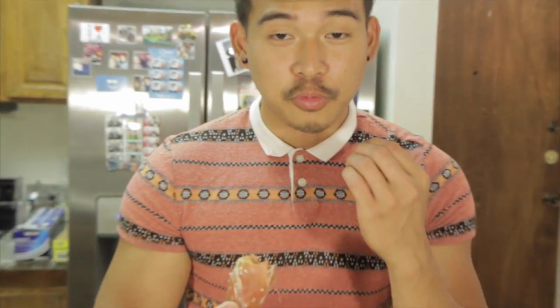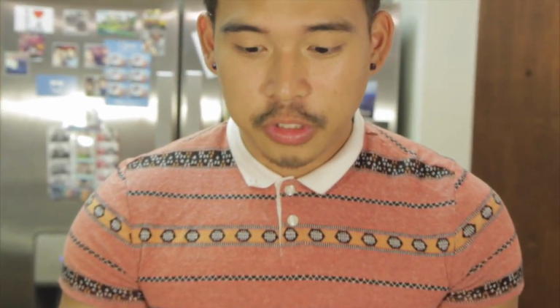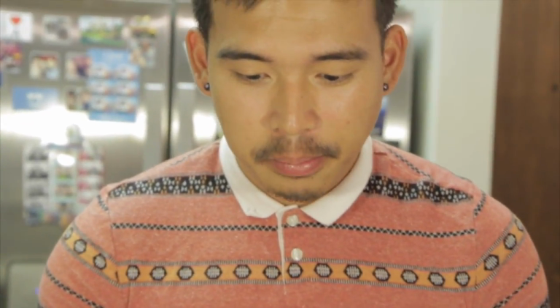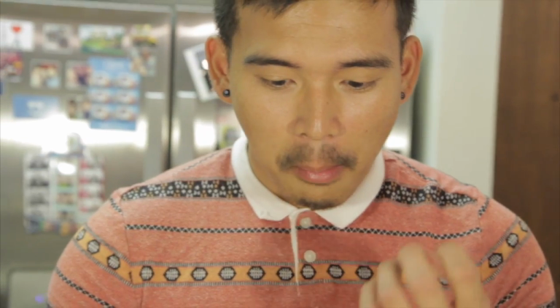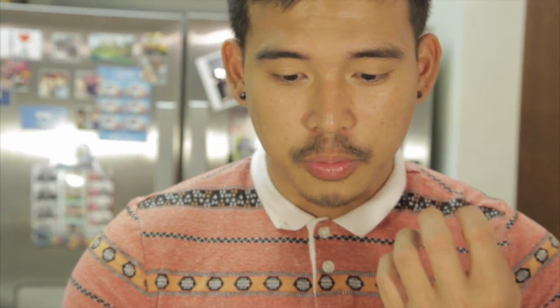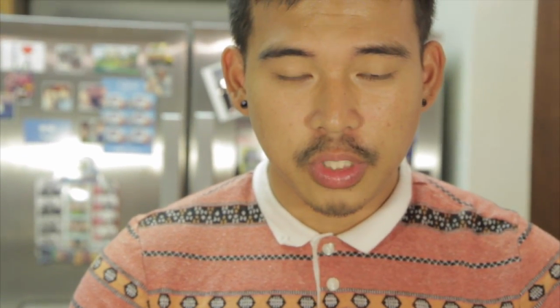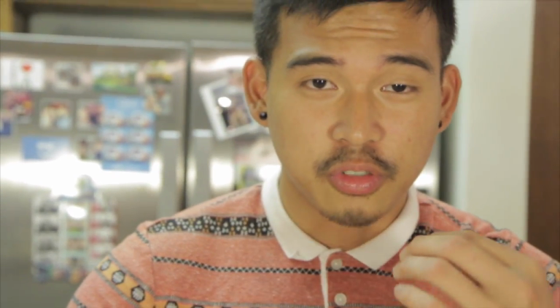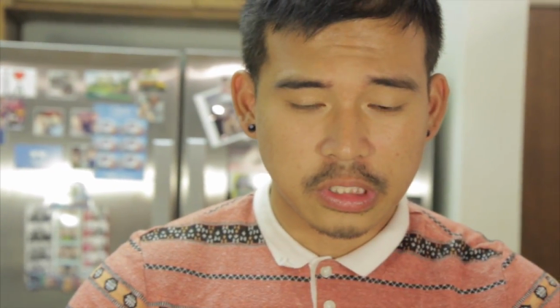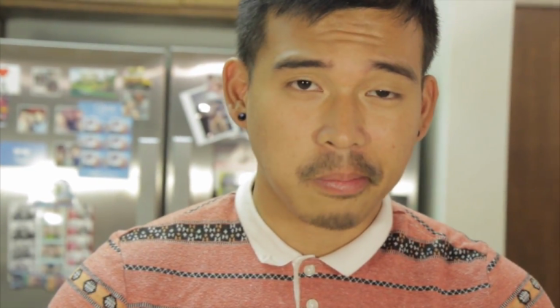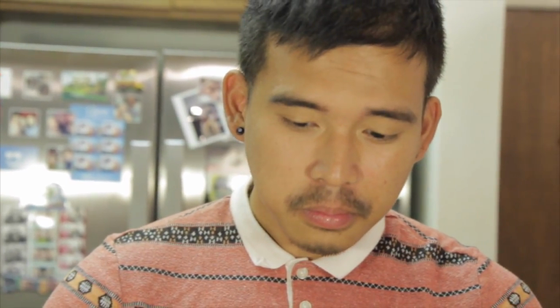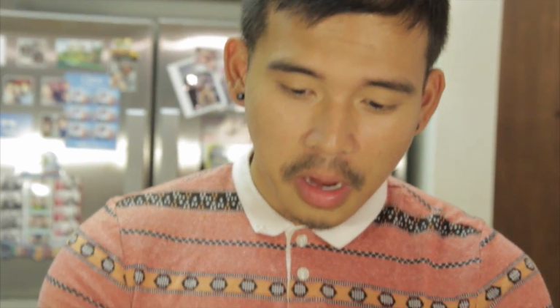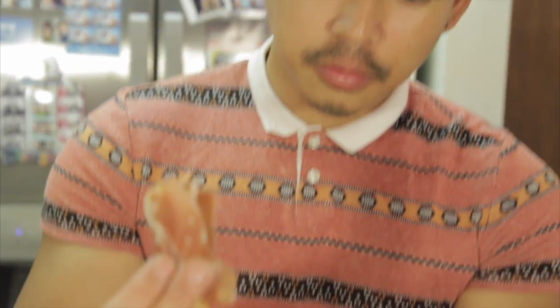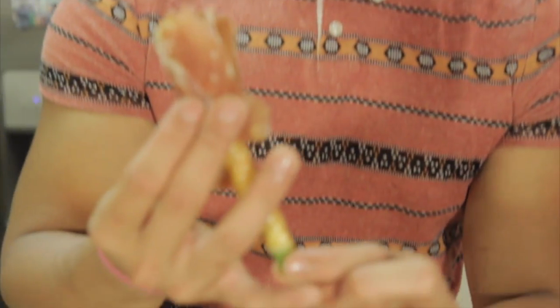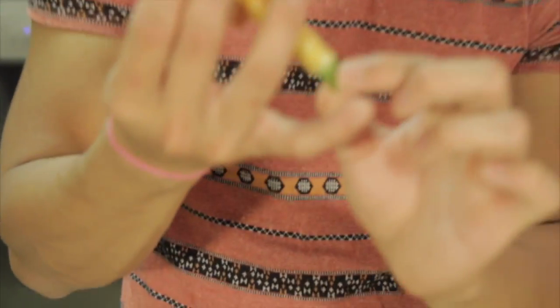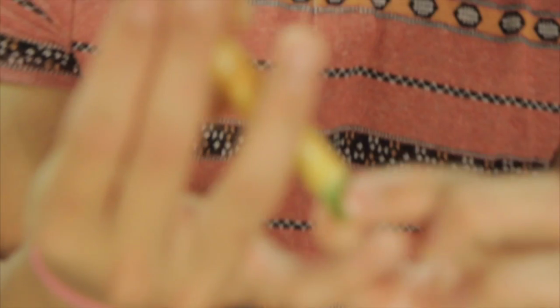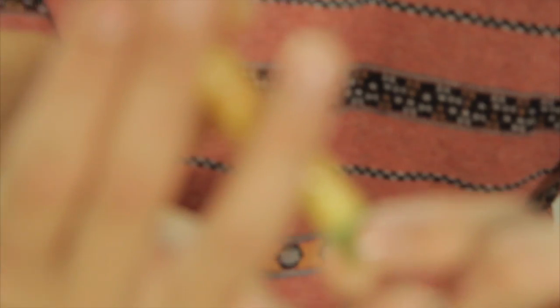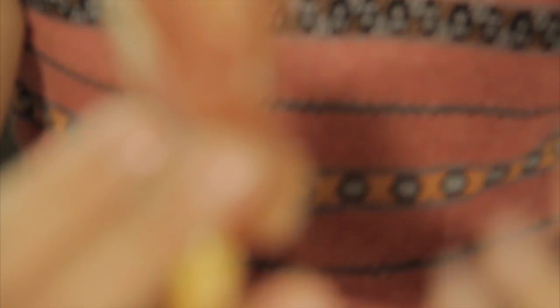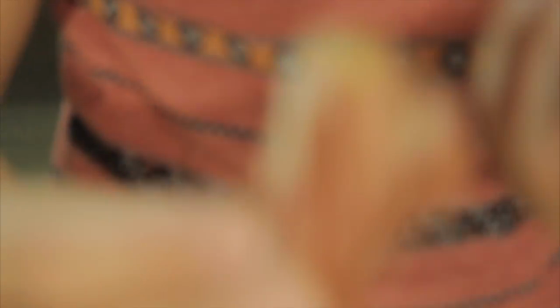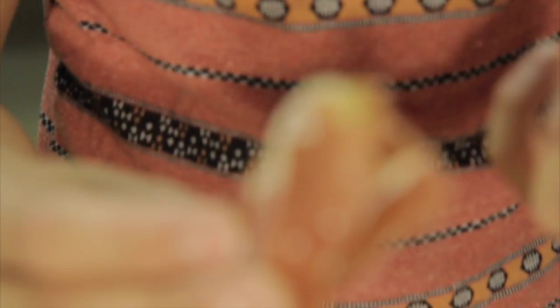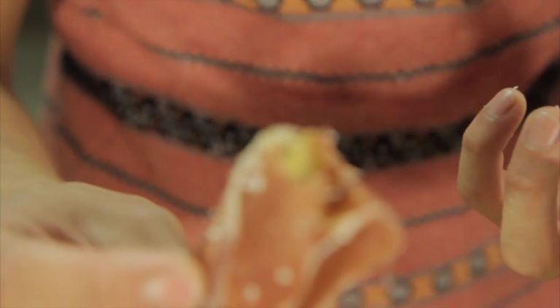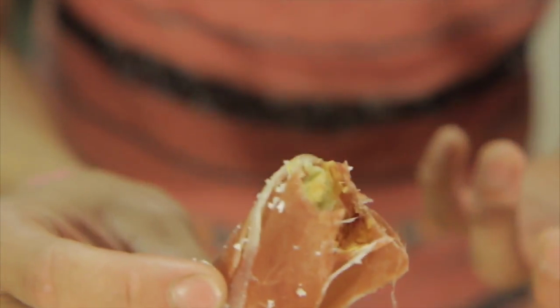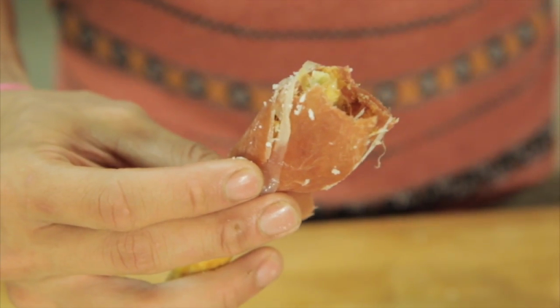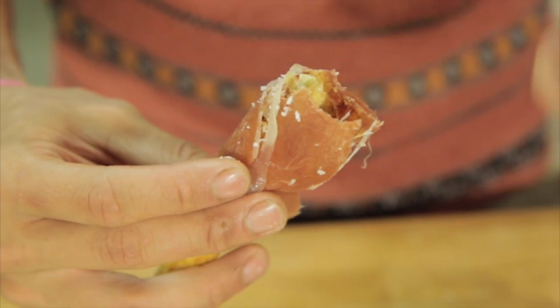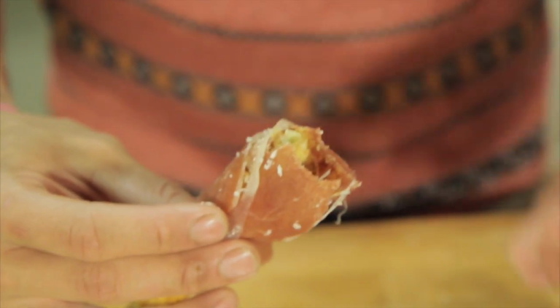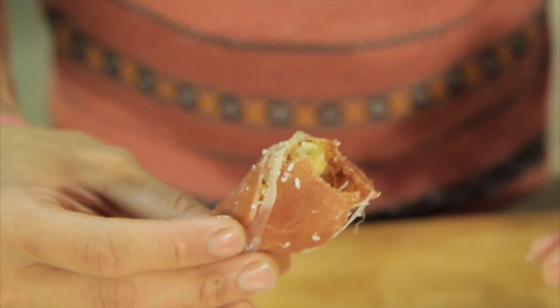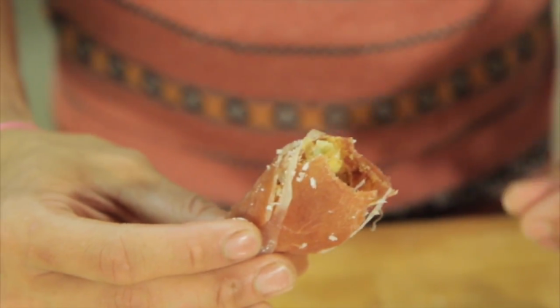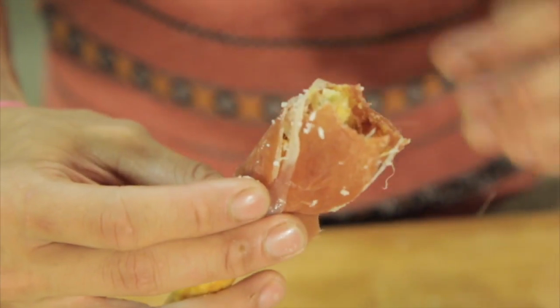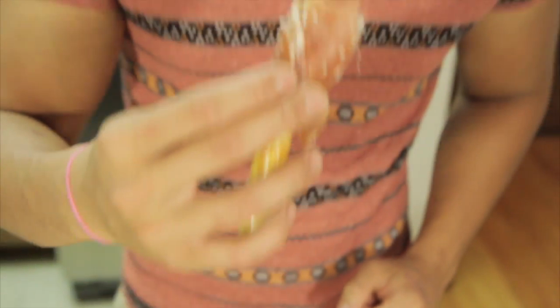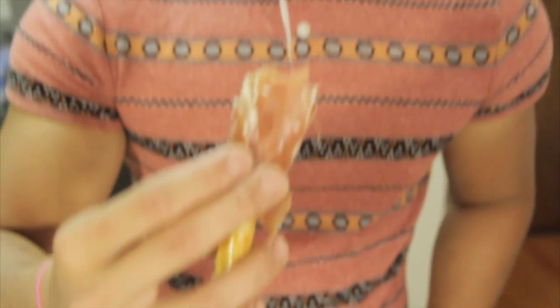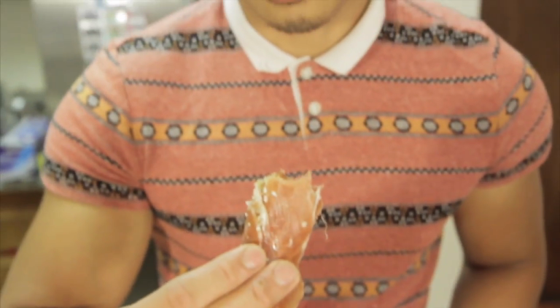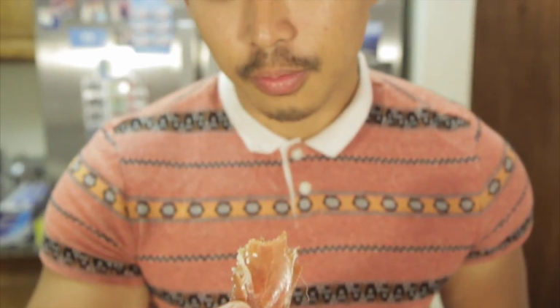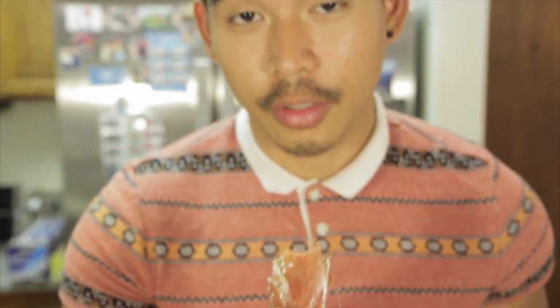It's crunchy. The prosciutto gives it a nice little saltiness, and the asparagus is actually nice and tender inside. So the textures are really fun. And of course the pecorino just gives it a nice little flavor. You should go try it because it's pretty darn good.